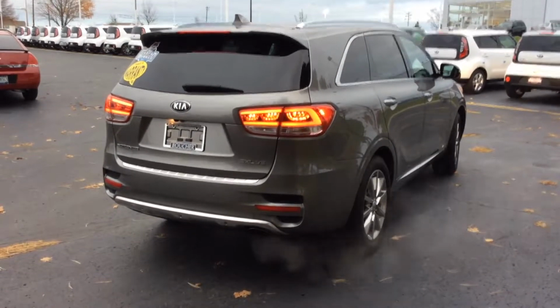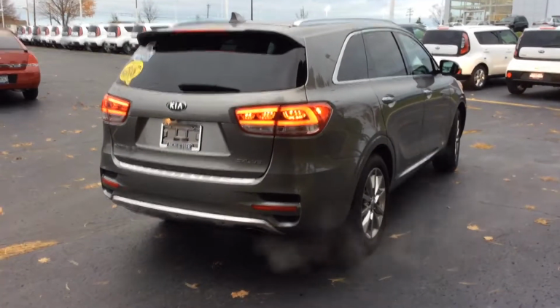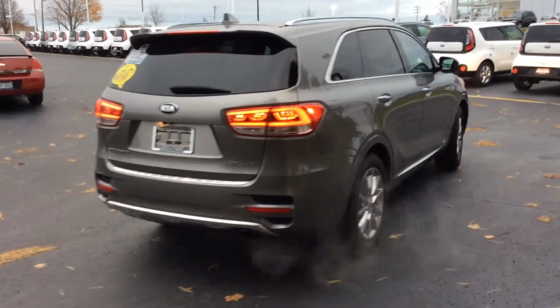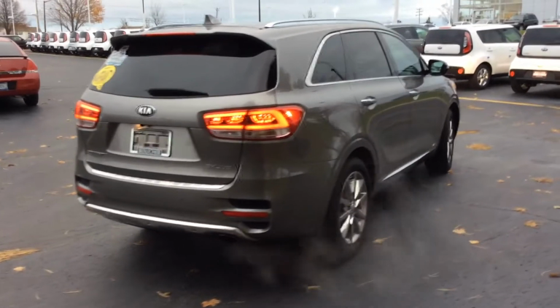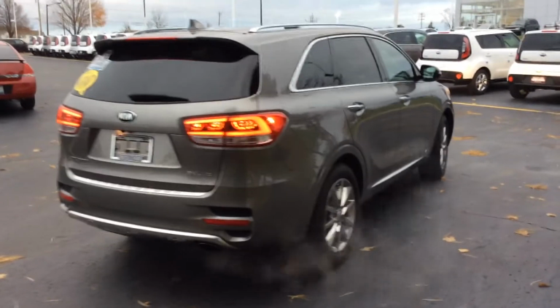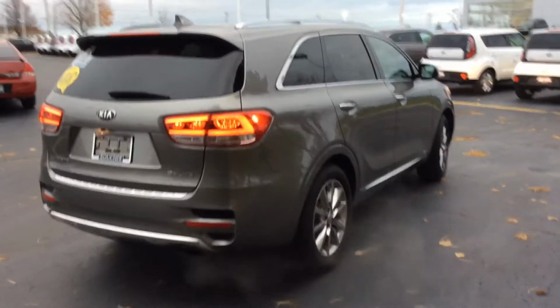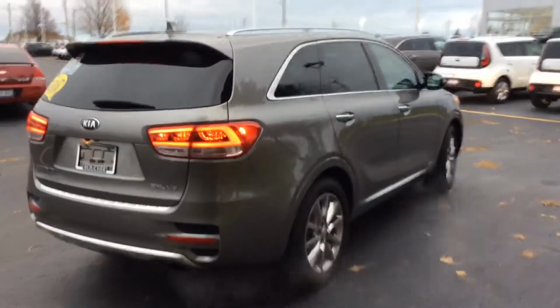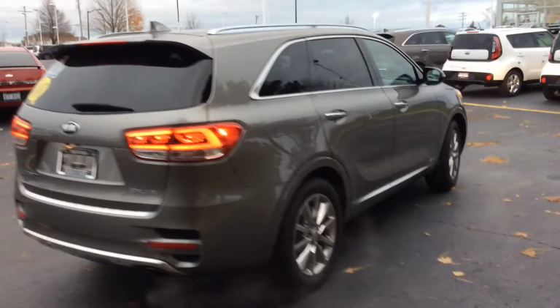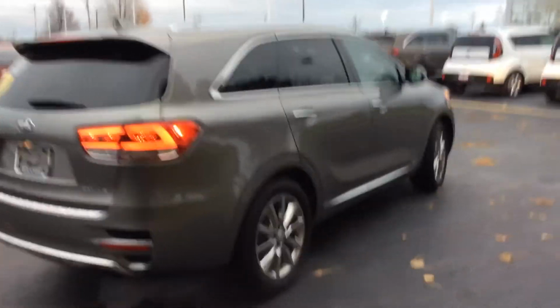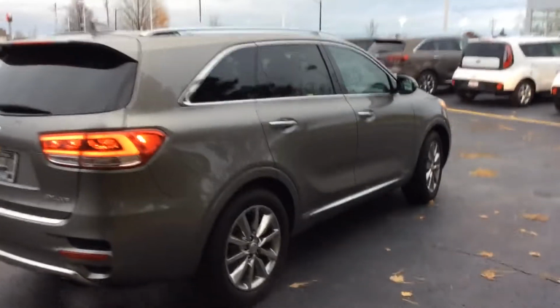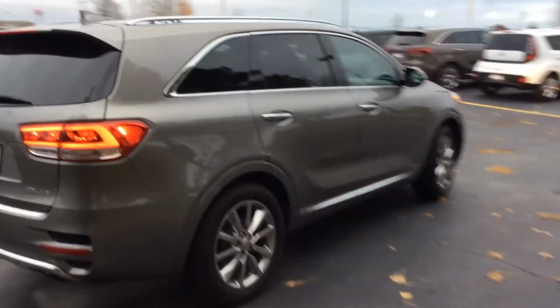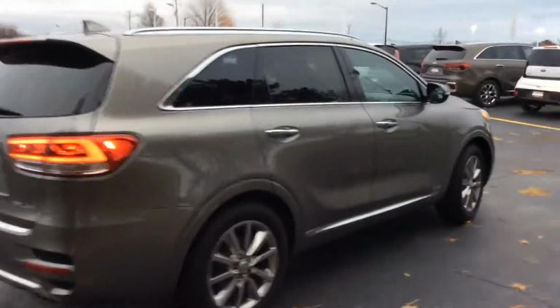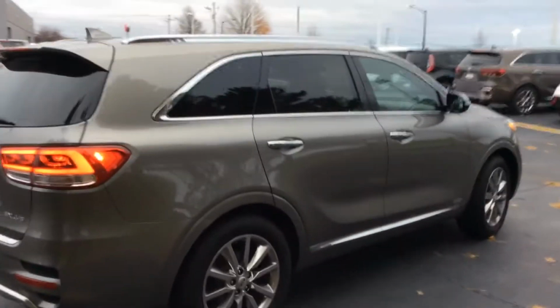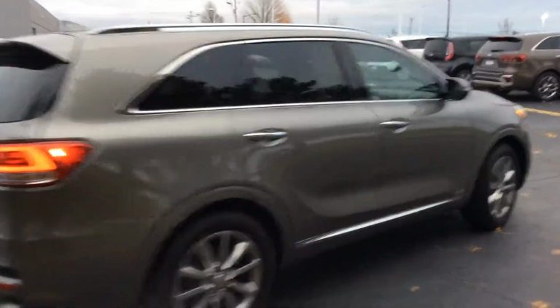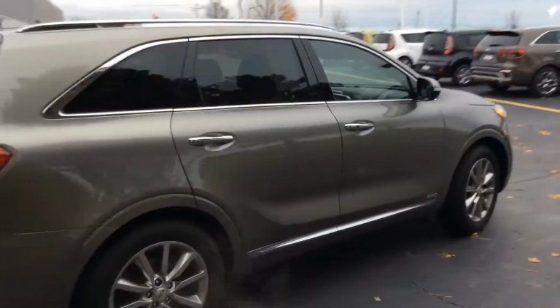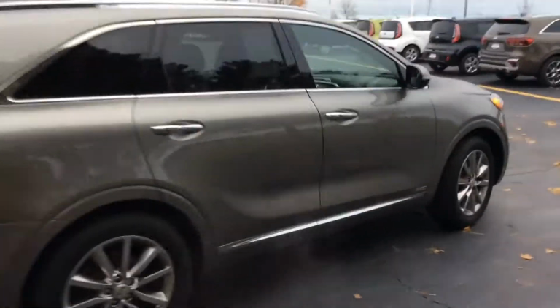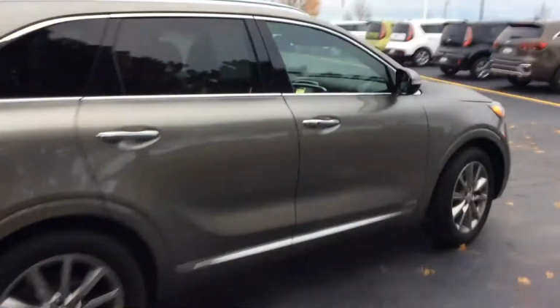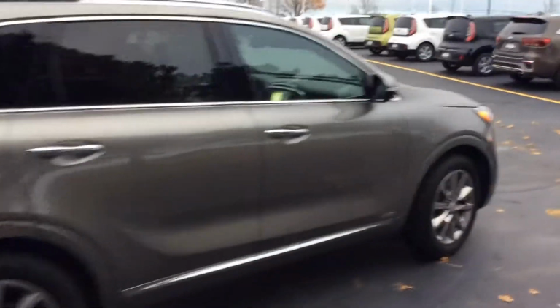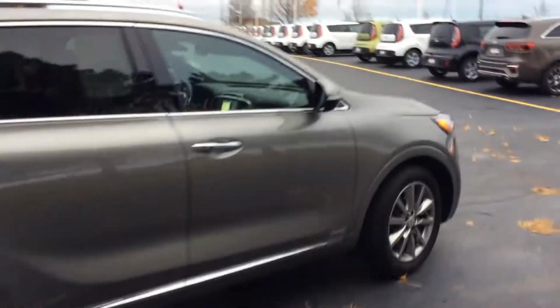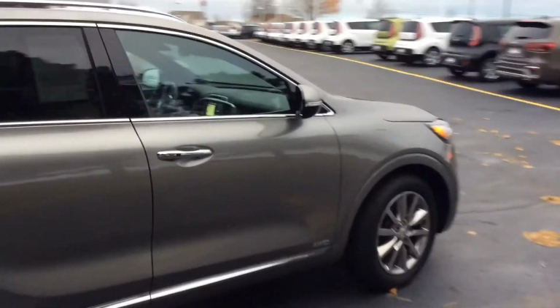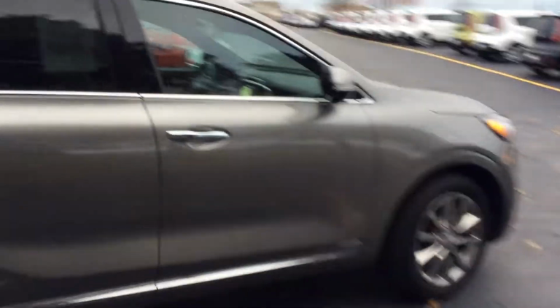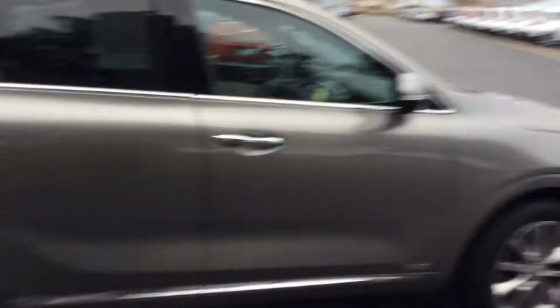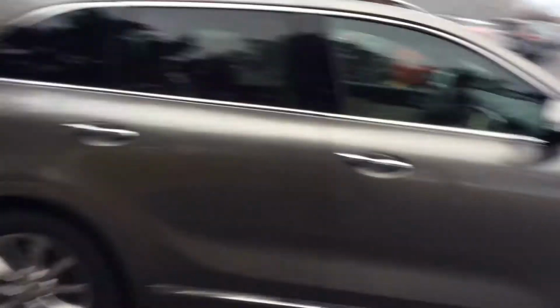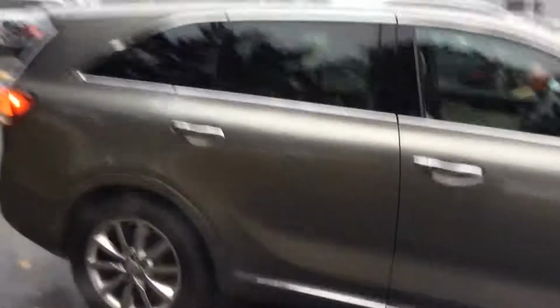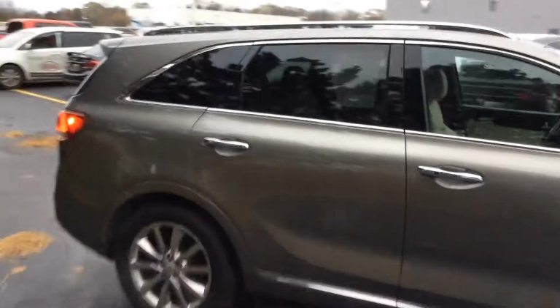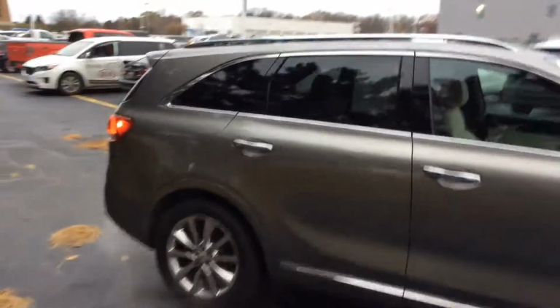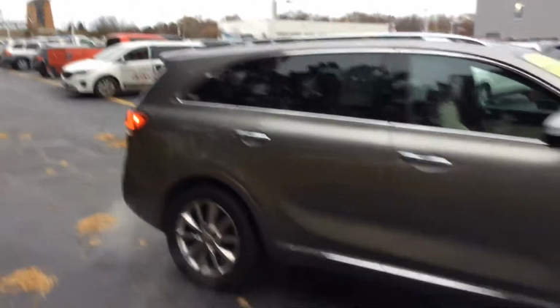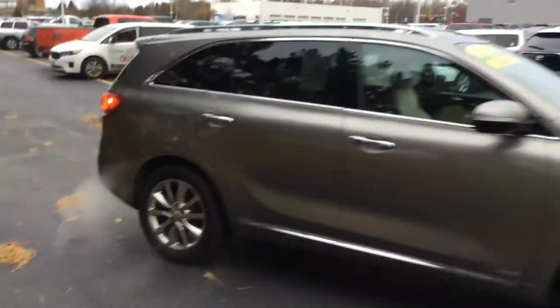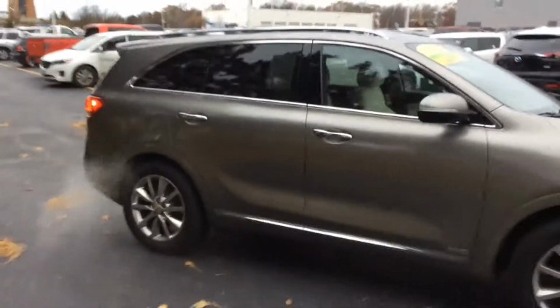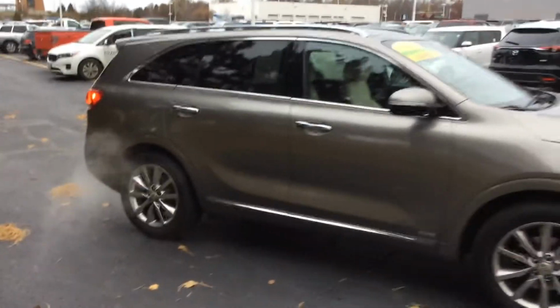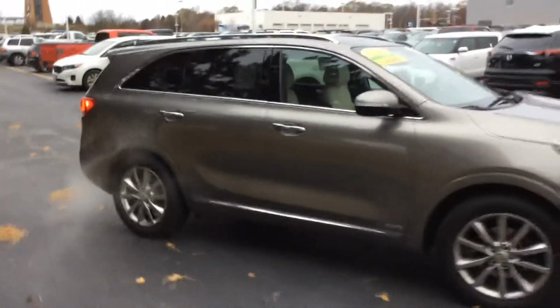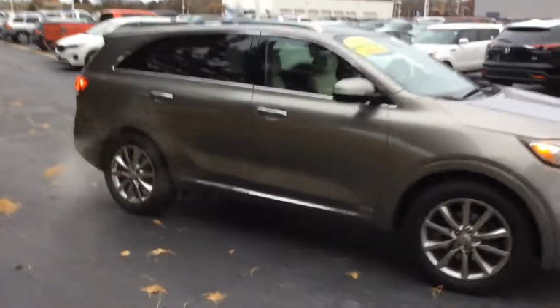This is a 2016 Kia Sorento. It's an SX Limited, so it is fully loaded. You can't get more equipment on this vehicle than this one has right here.